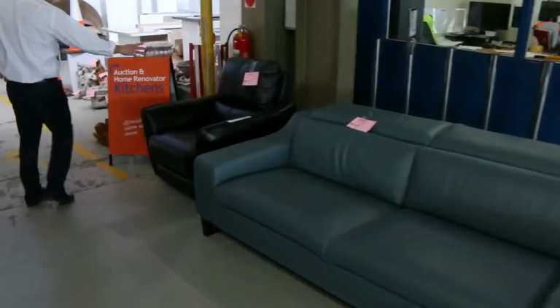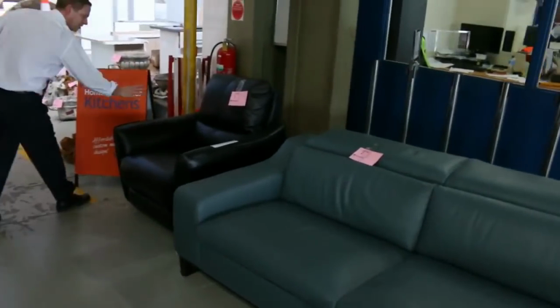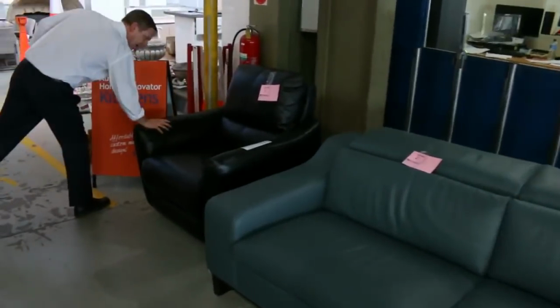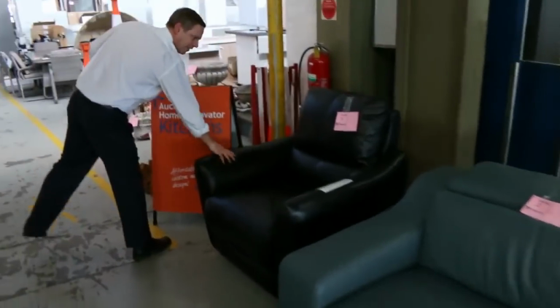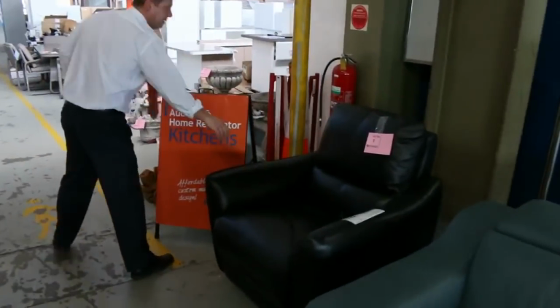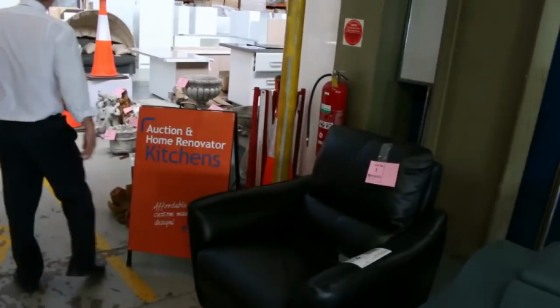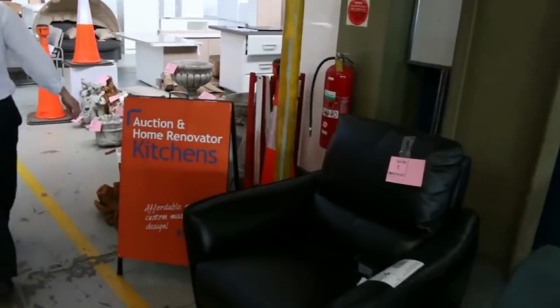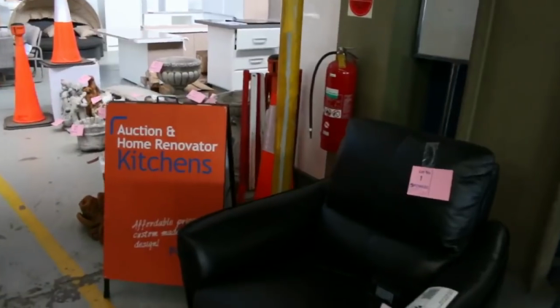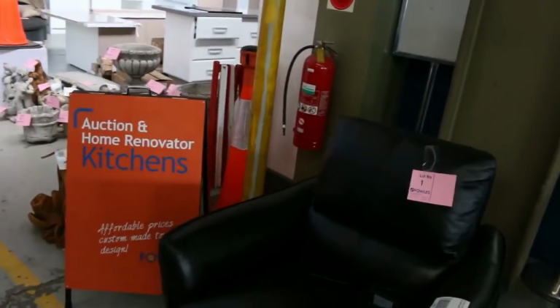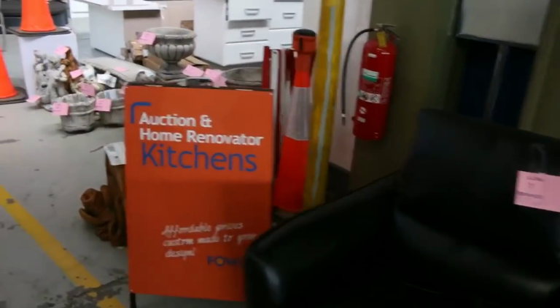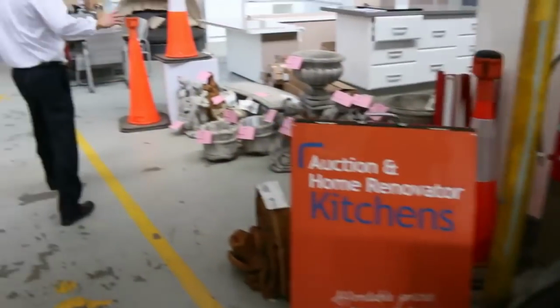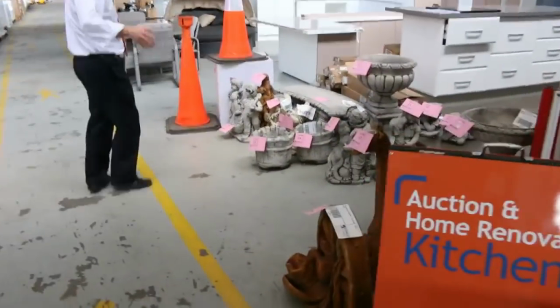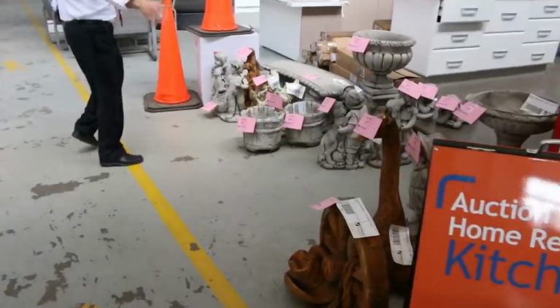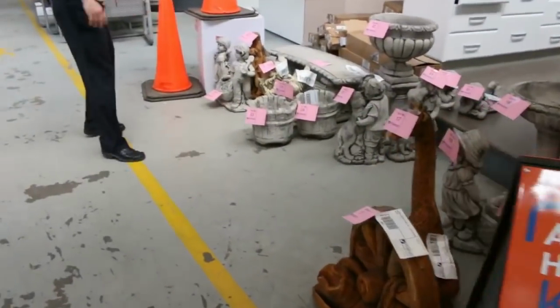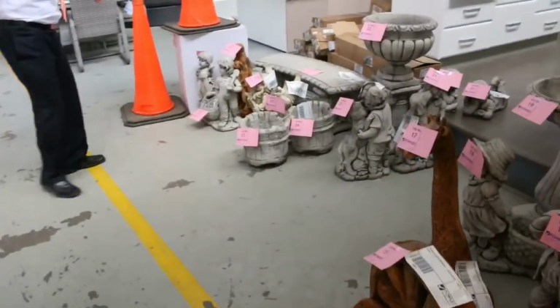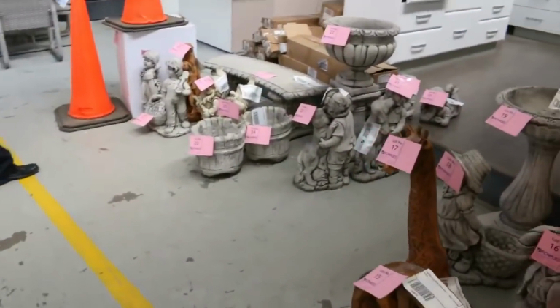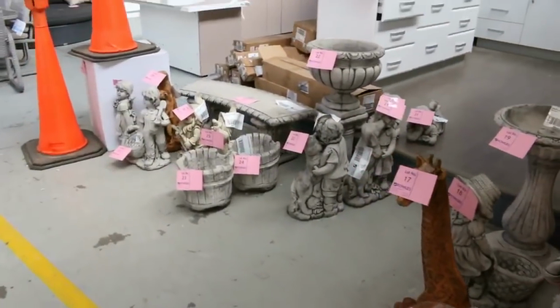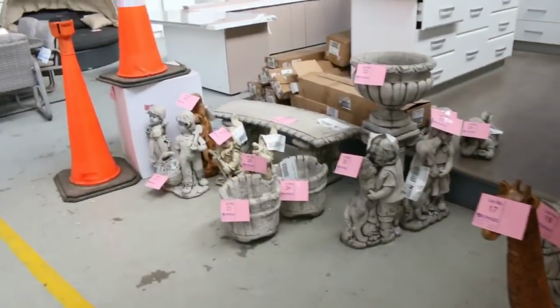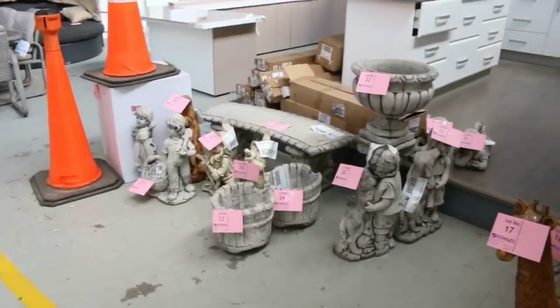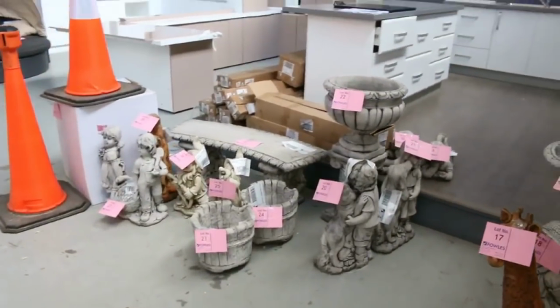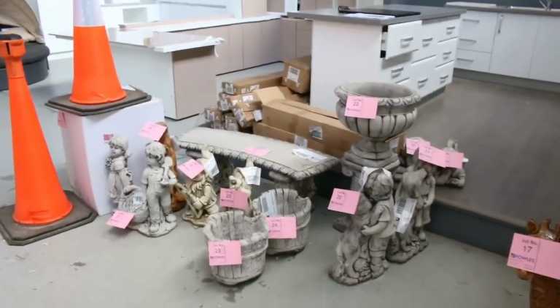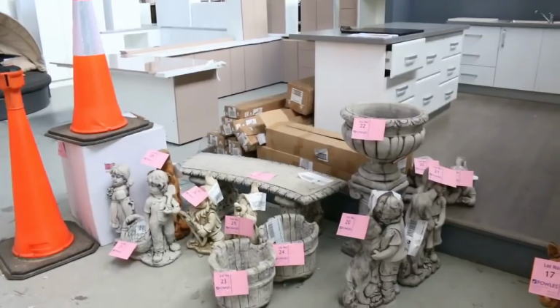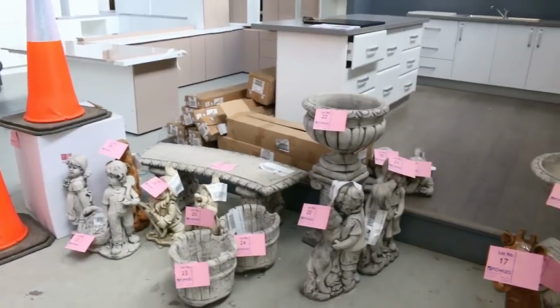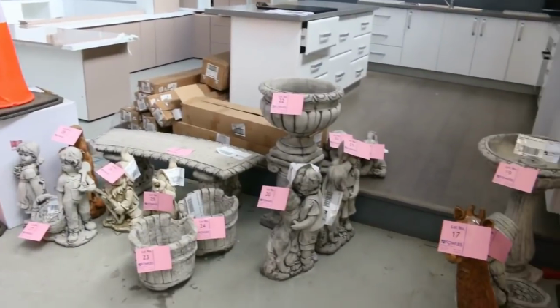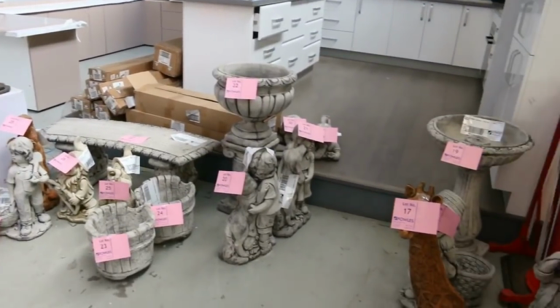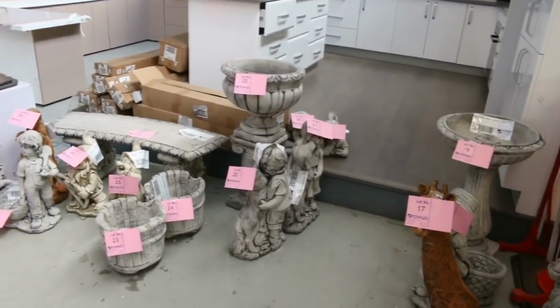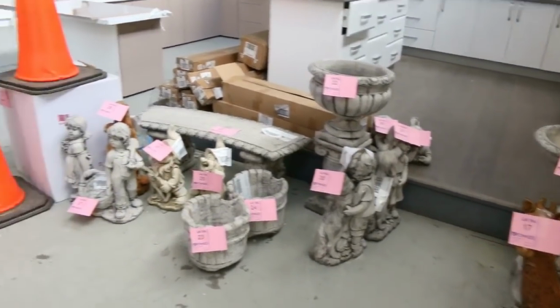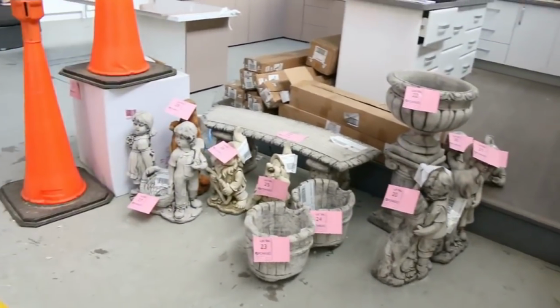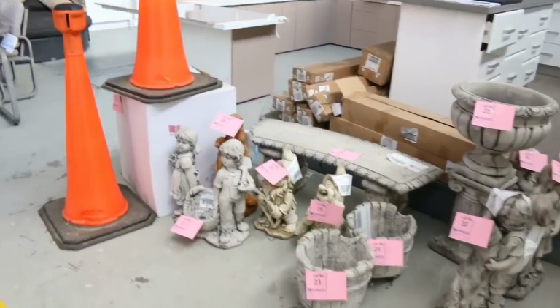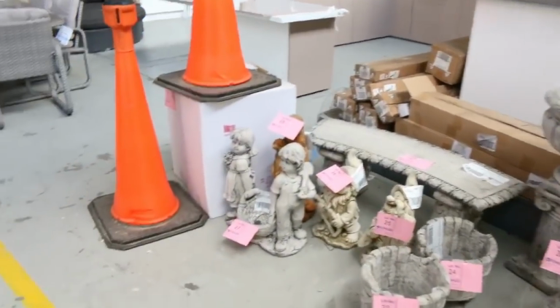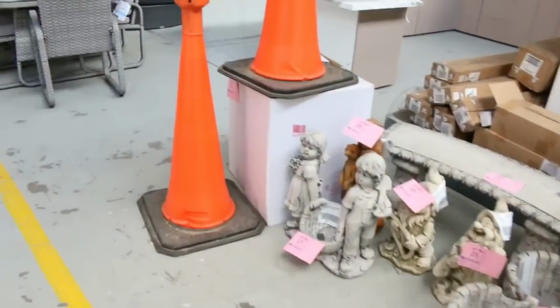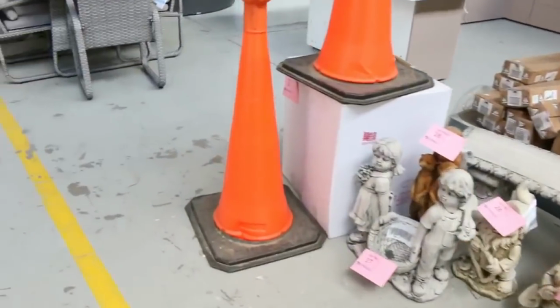I can see there's a nice armchair there as well. Plenty of garden ornaments in tomorrow — the concrete garden ornaments. You're looking at between about $30 and $50 on most of that stuff. Really nice buying there.